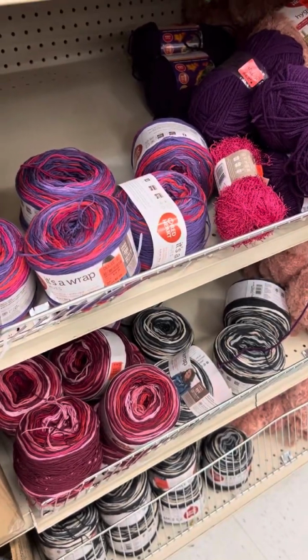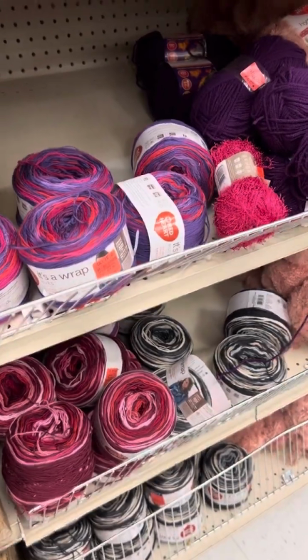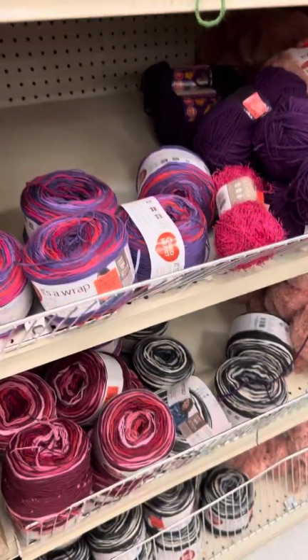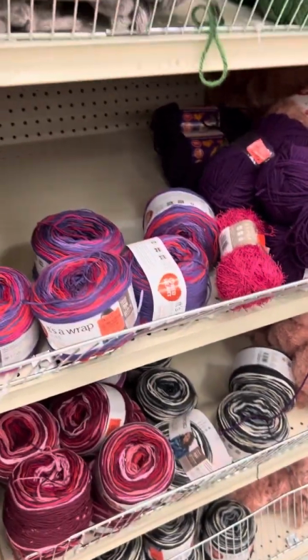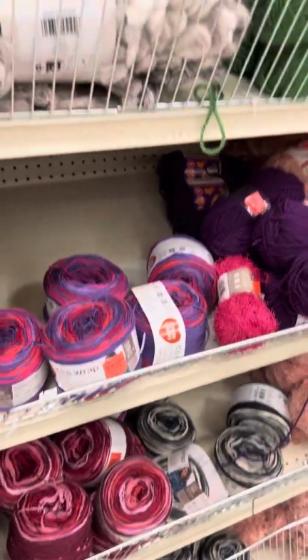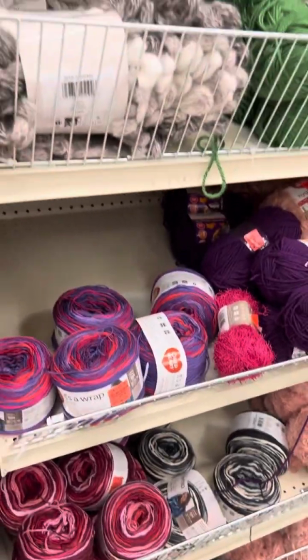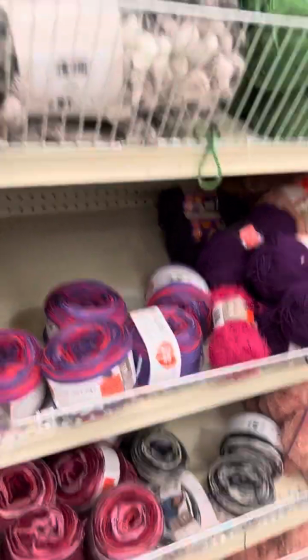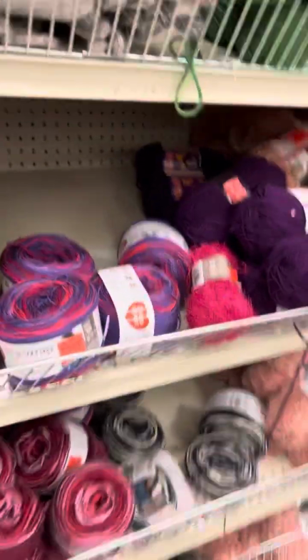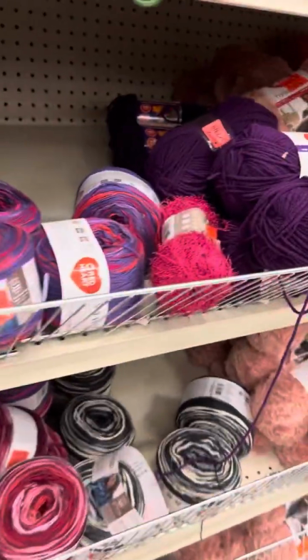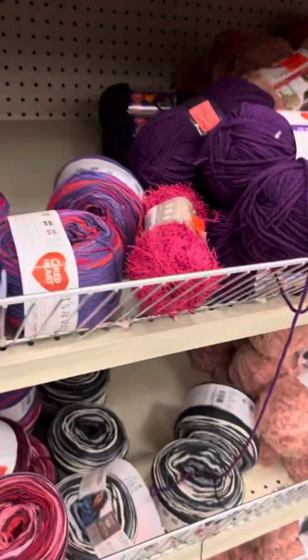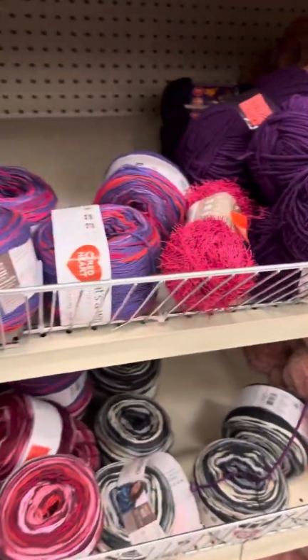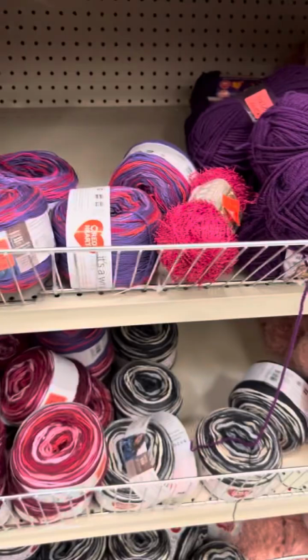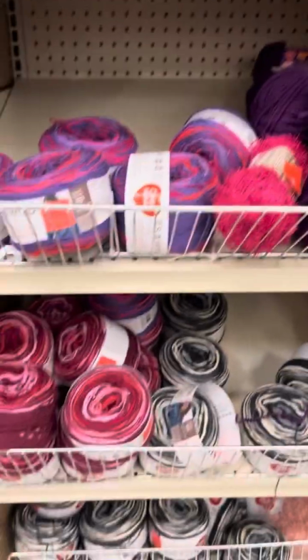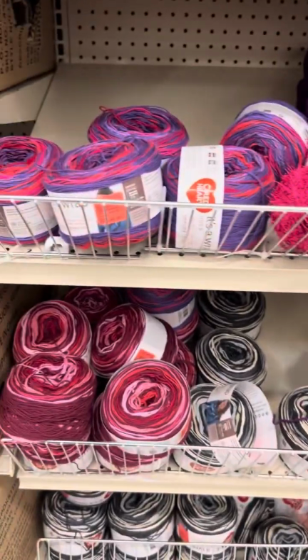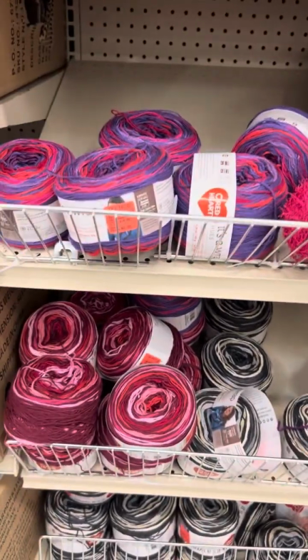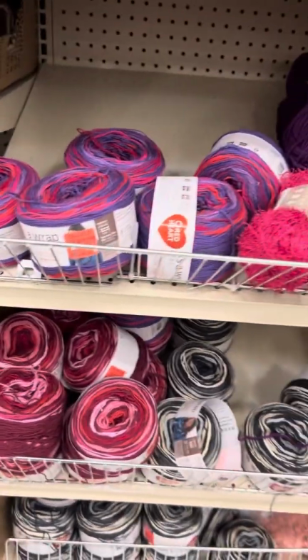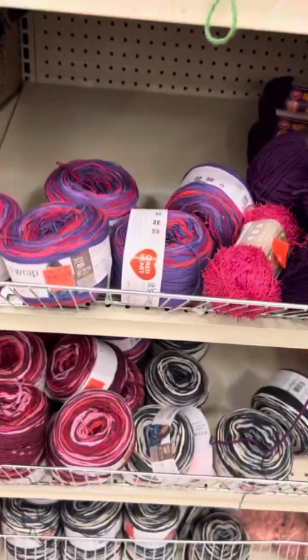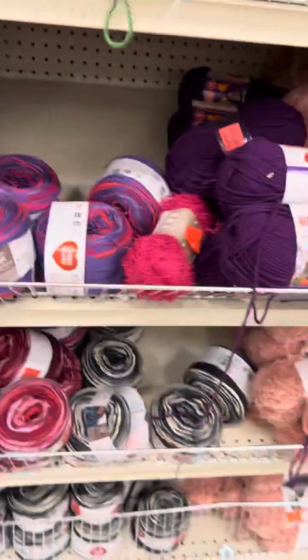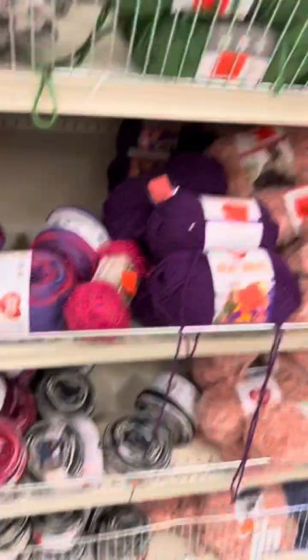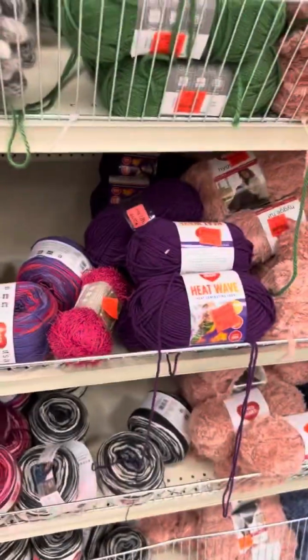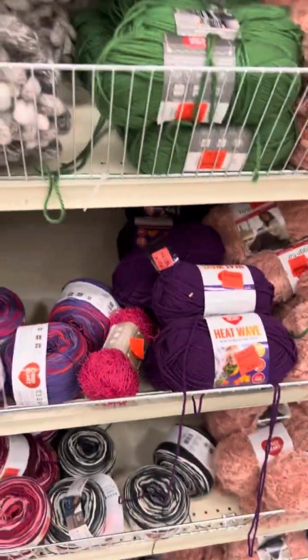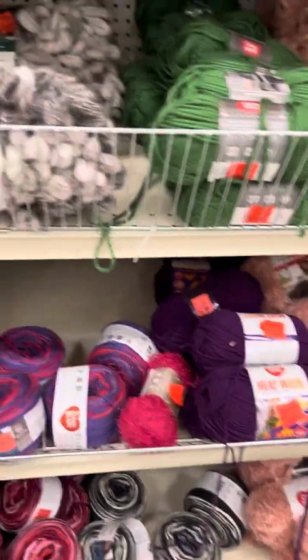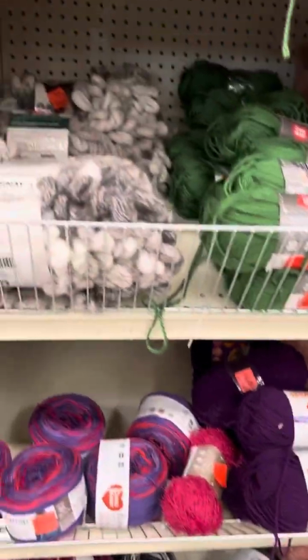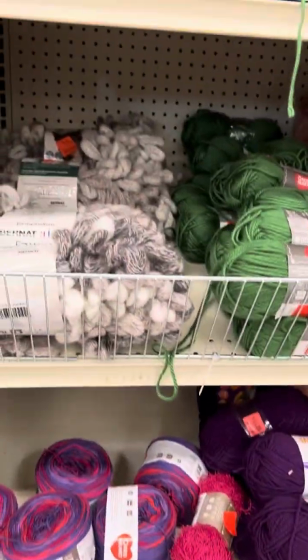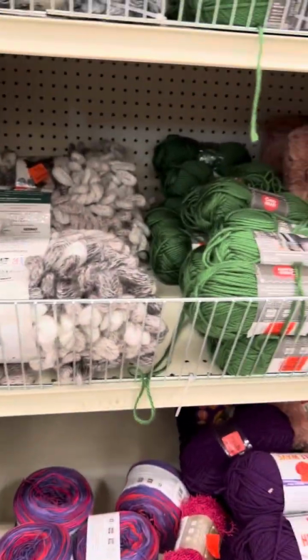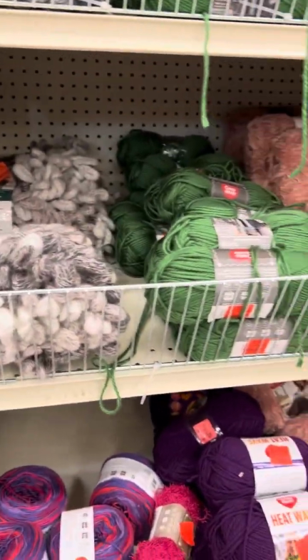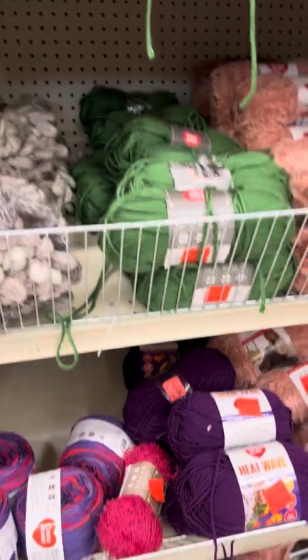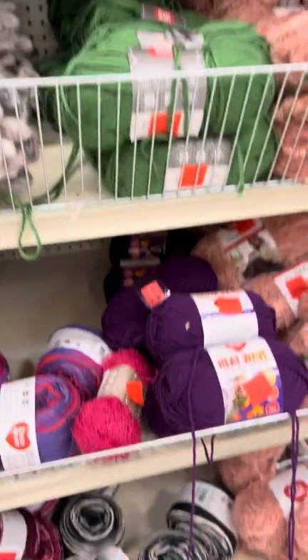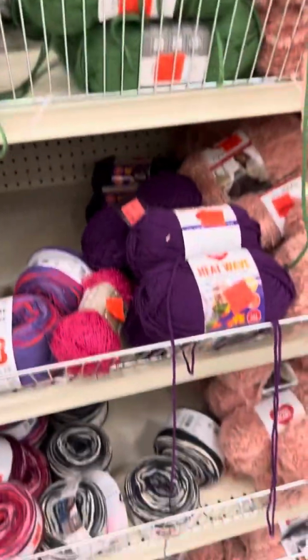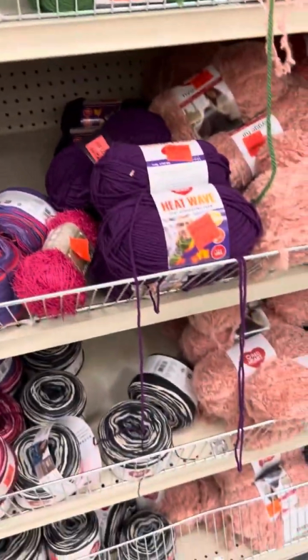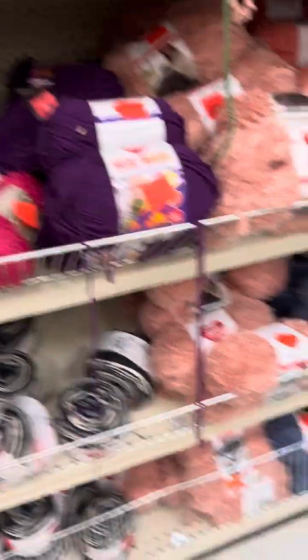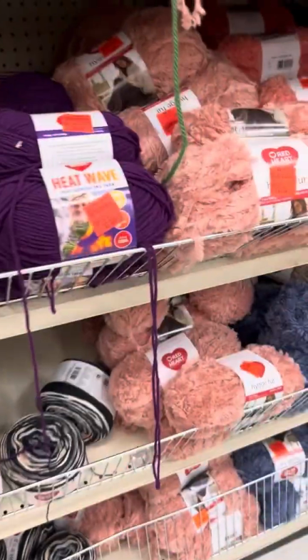Hello, this is Dorita from Butterfly Boutique. I am here at Ollie's and I'm in the yarn aisle, just looking to see what they have new.